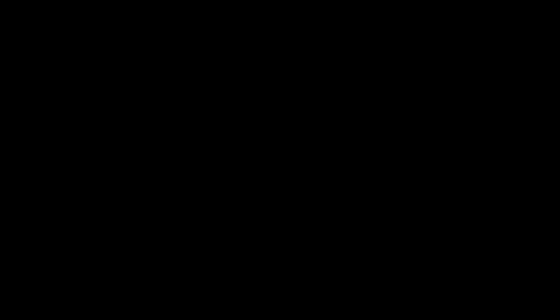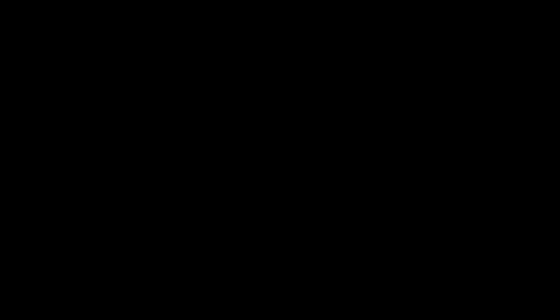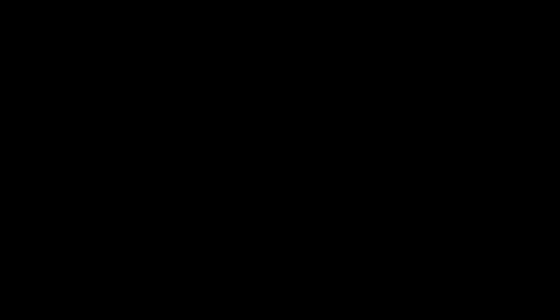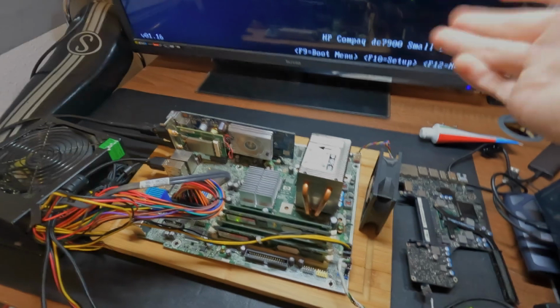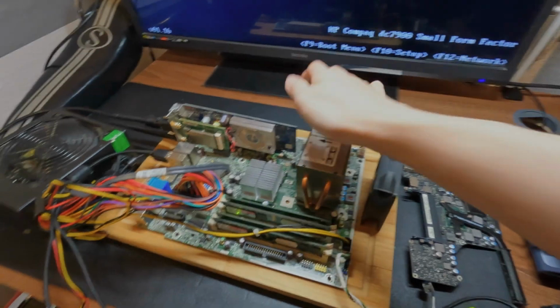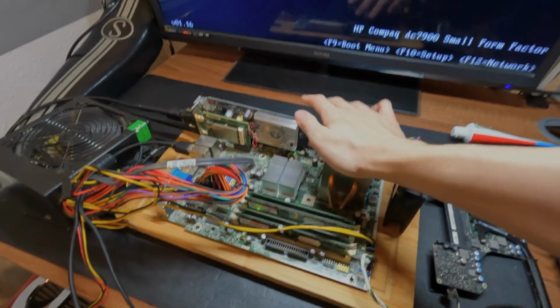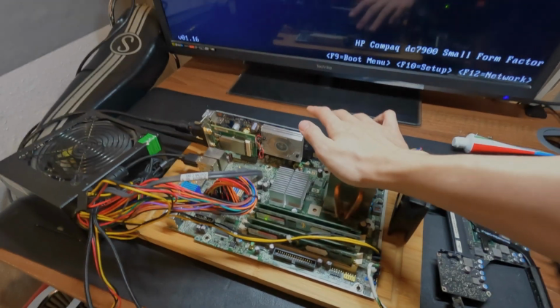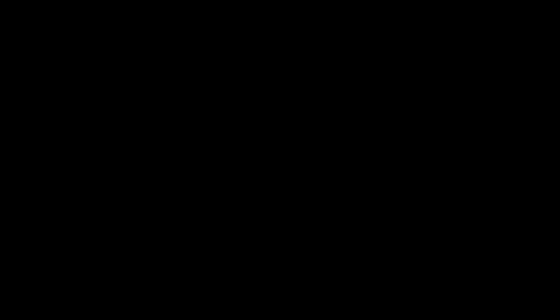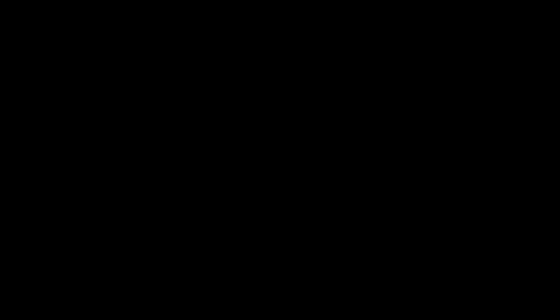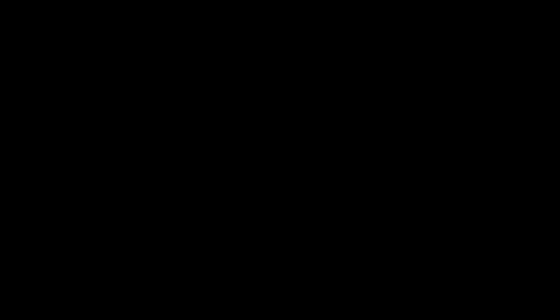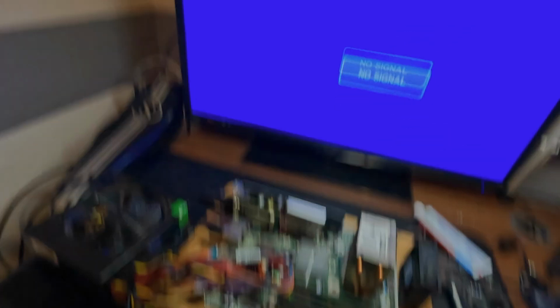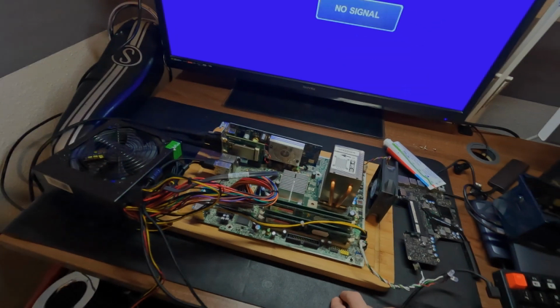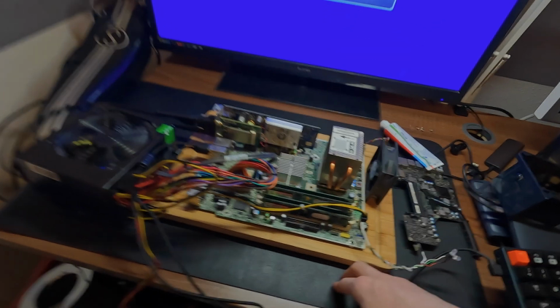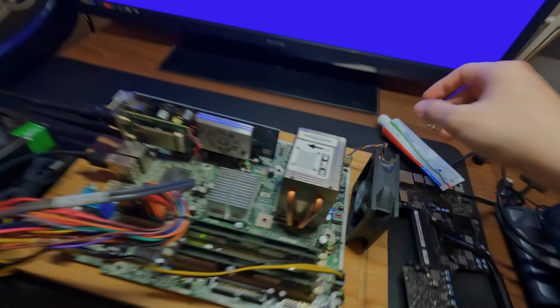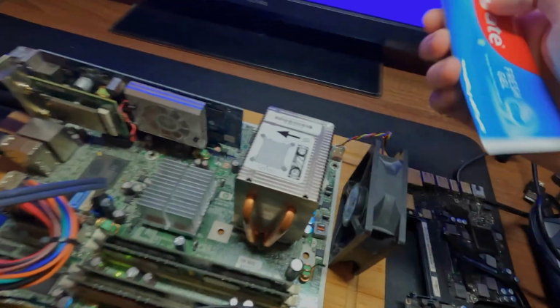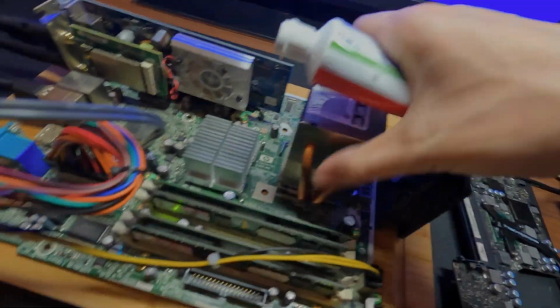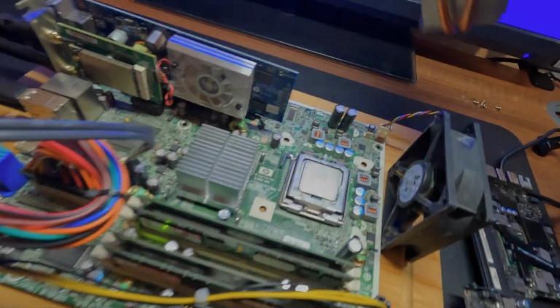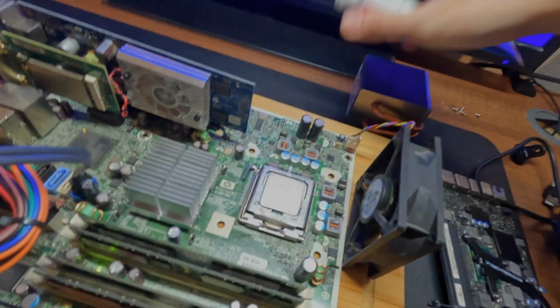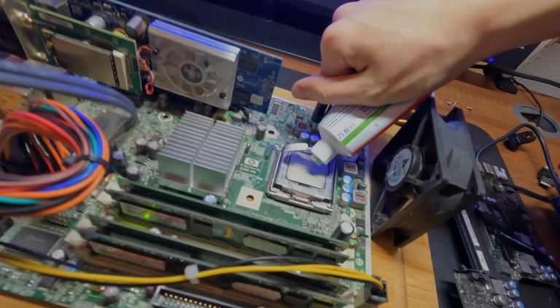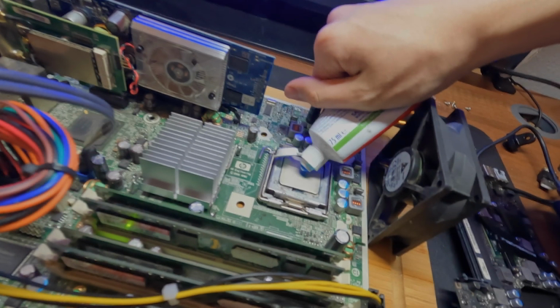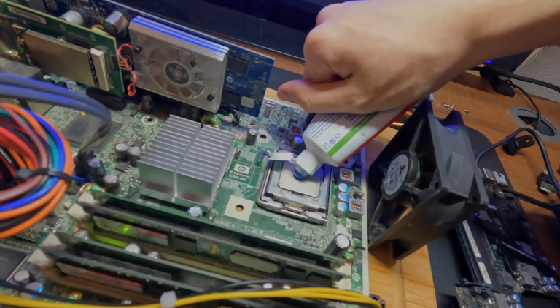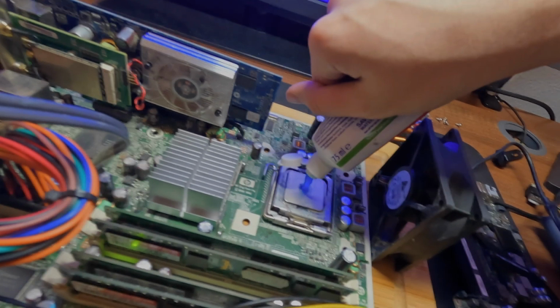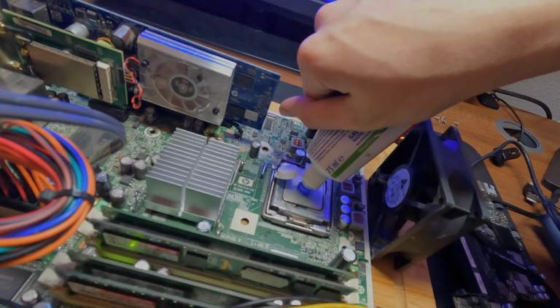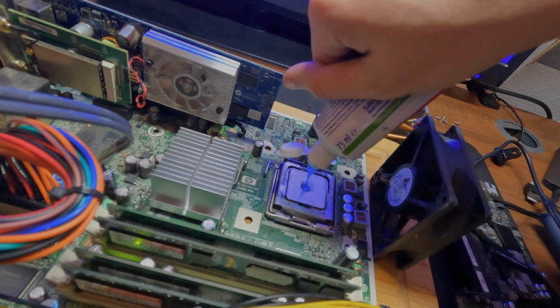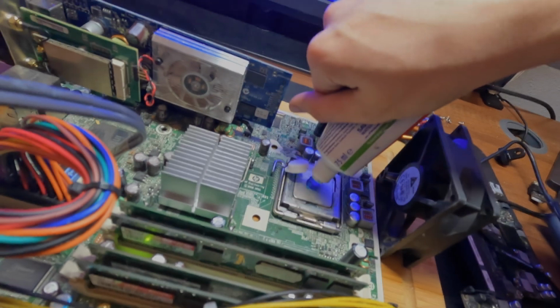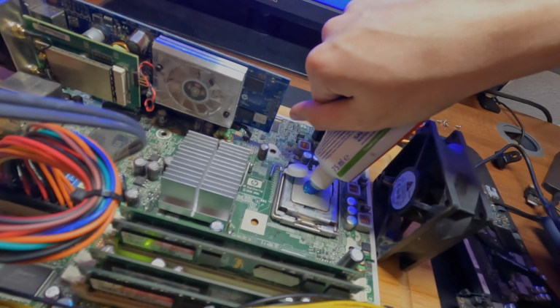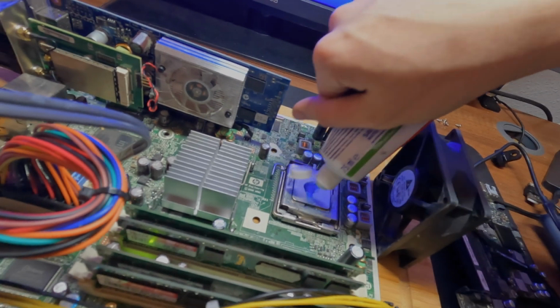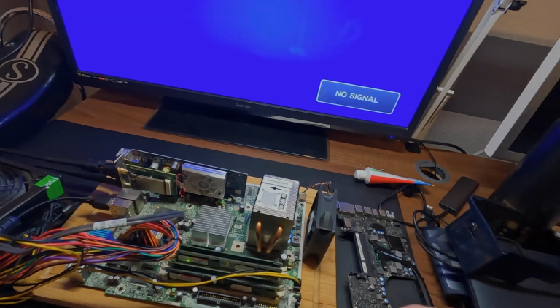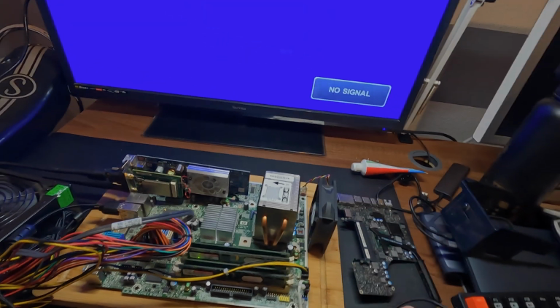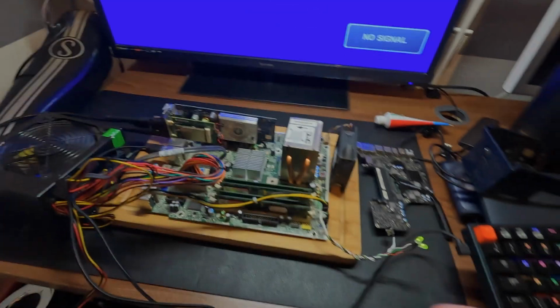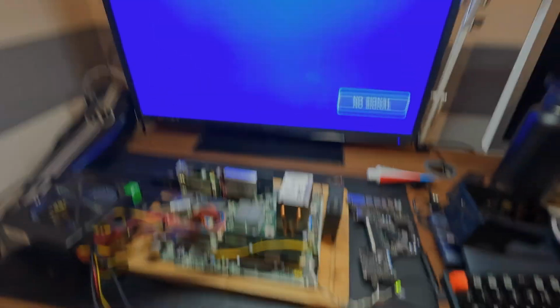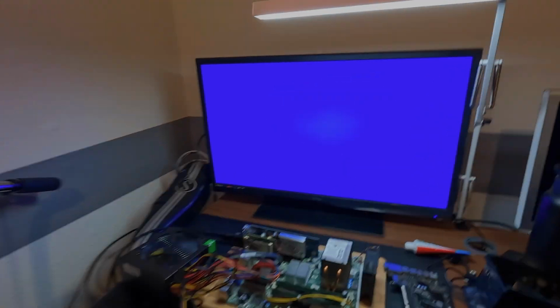Will it be better than a stock cooler? To find out, we're first going to see how hot the computer gets with a stock cooler. The first thing we're going to do is shove some toothpaste on here, because there is no thermal paste. We'll just do a blob this time, because last time we did a bit too much. Now we can just turn it on and hopefully it'll boot.